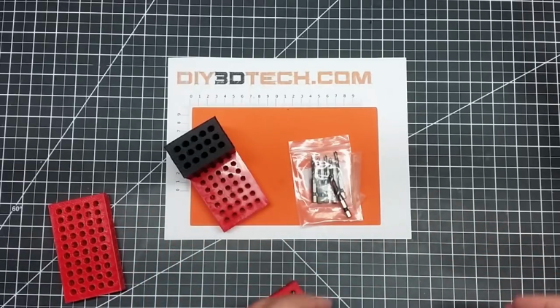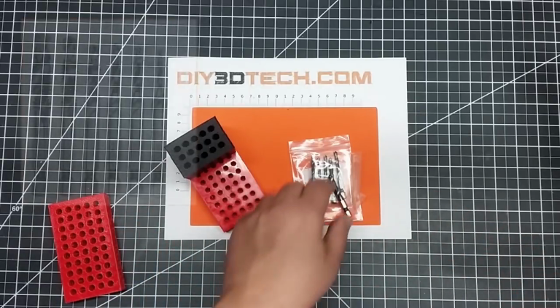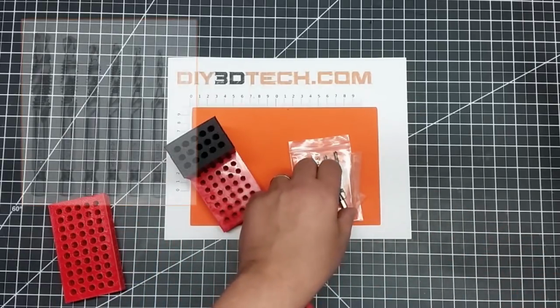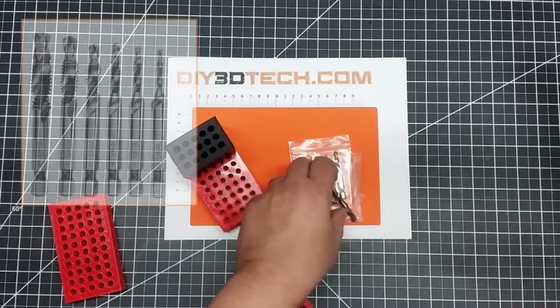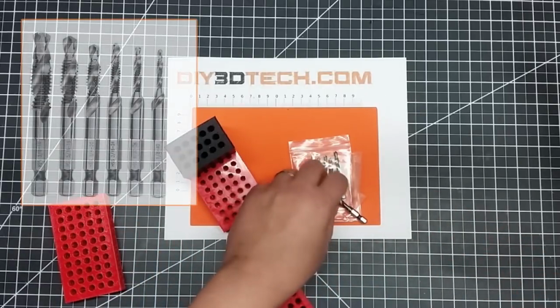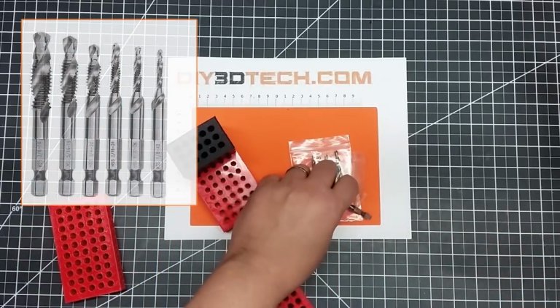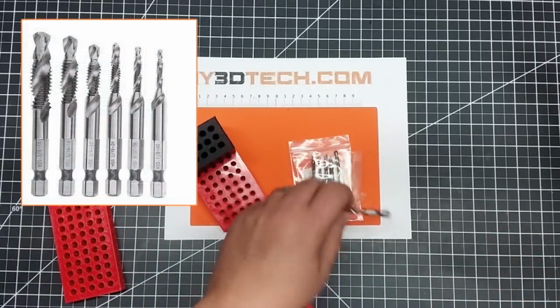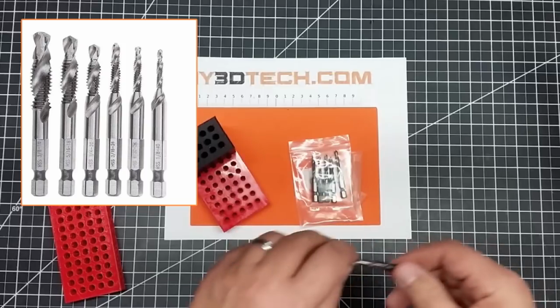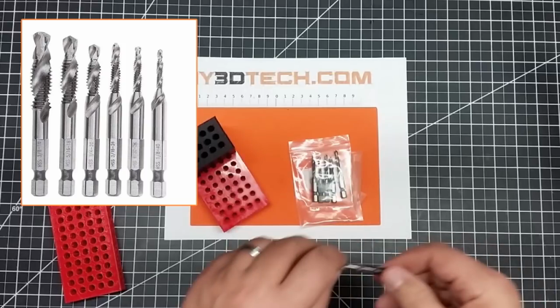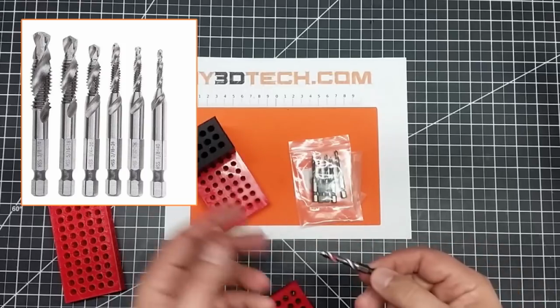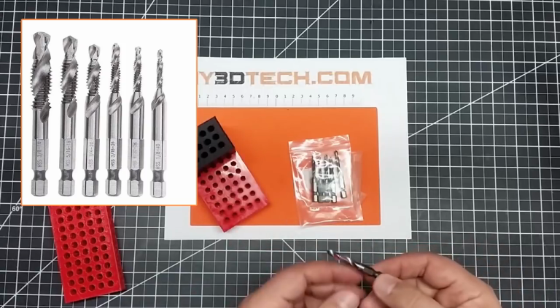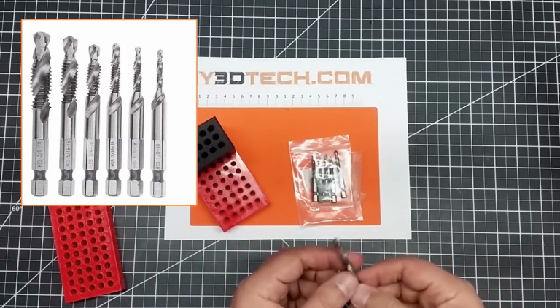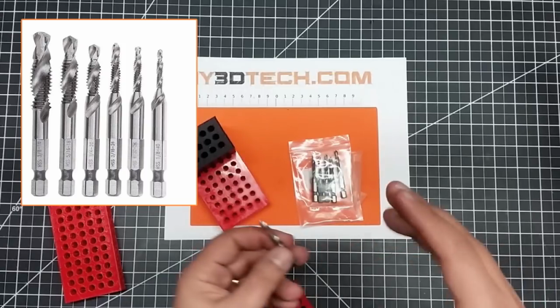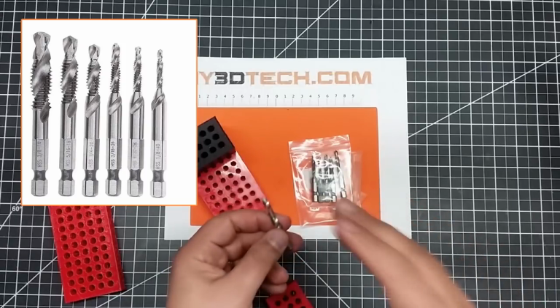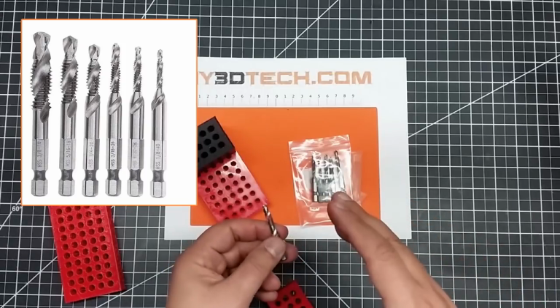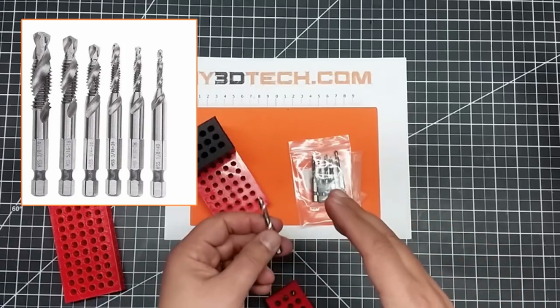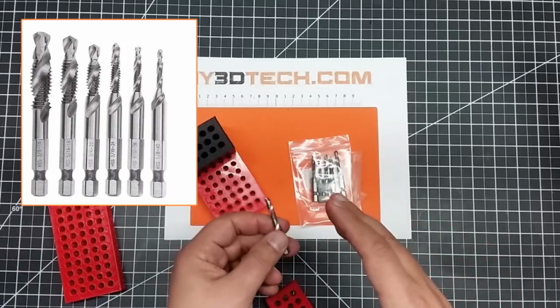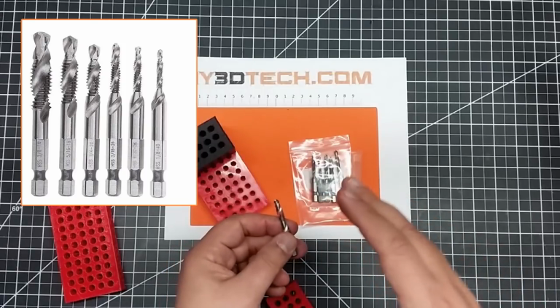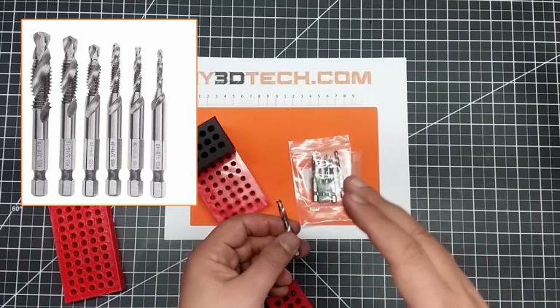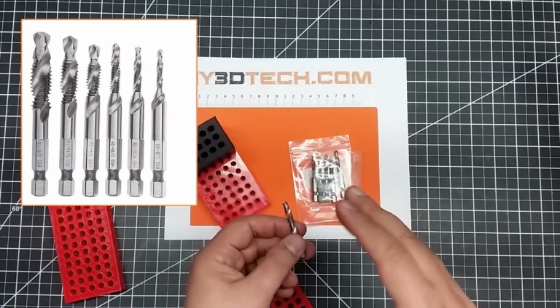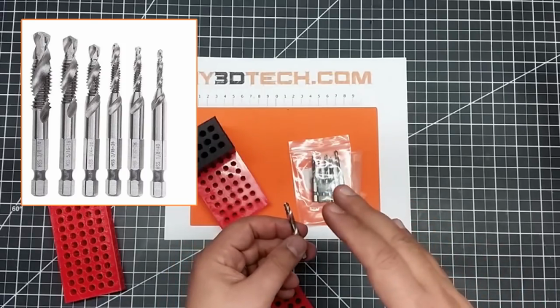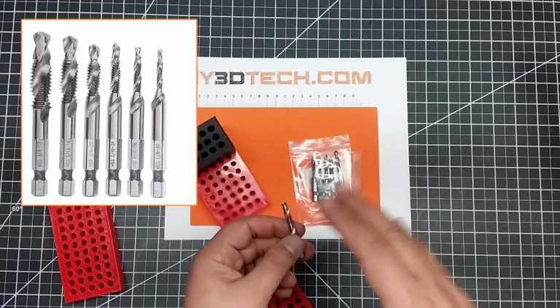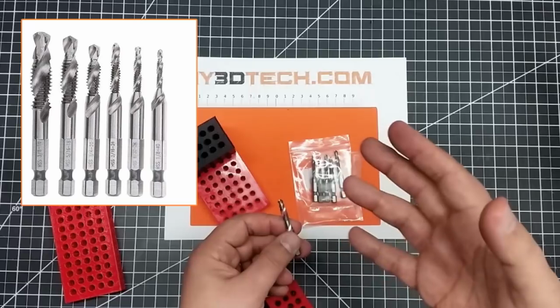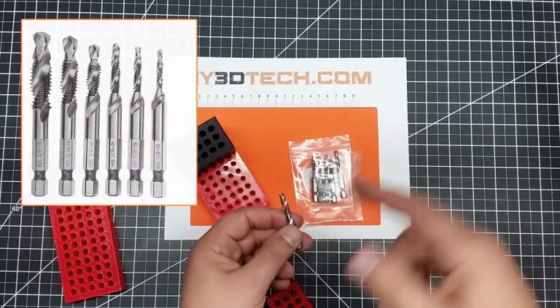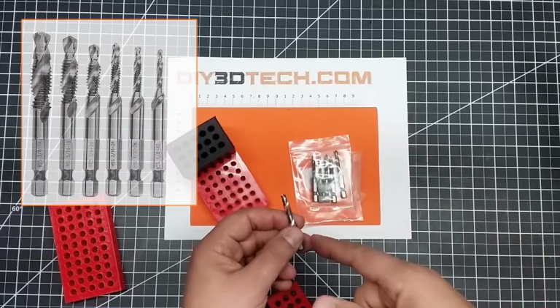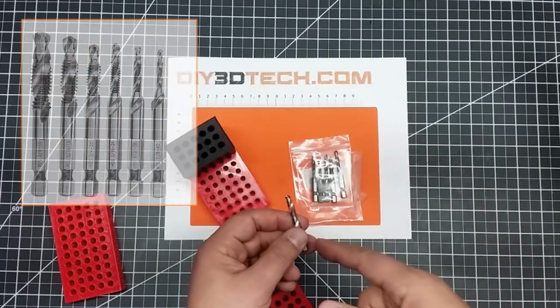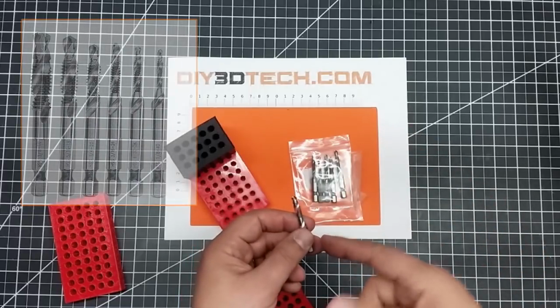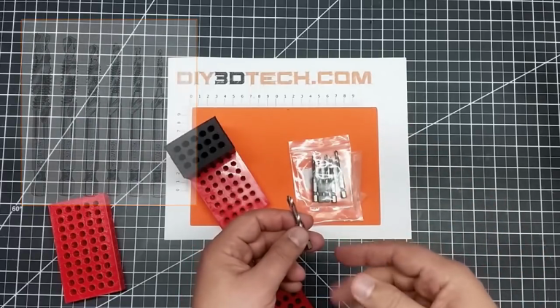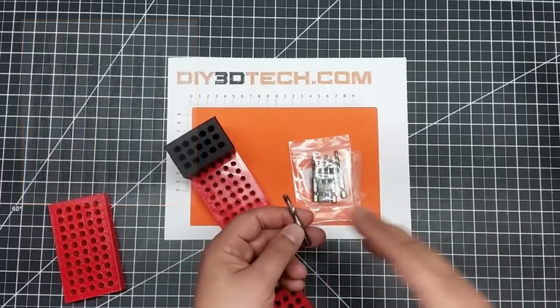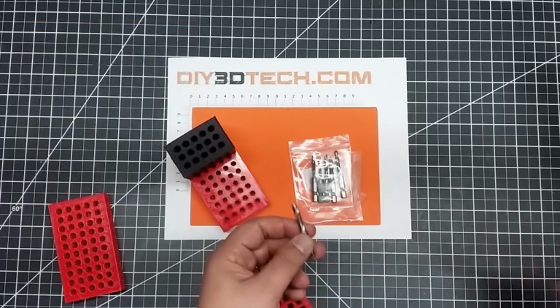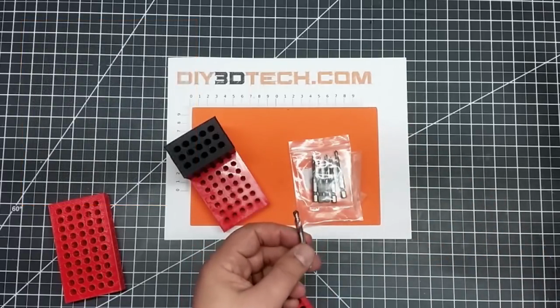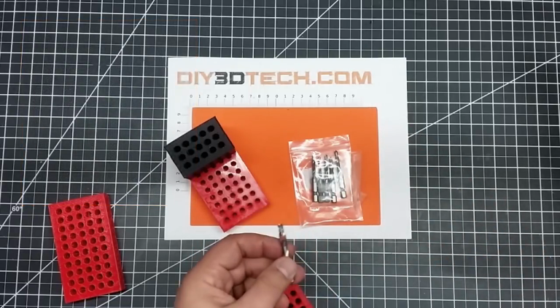One of the pieces that I didn't have at the time was a way to tap these. So I picked these up off of Amazon — they were pretty cheap. They come in both metric and imperial versions. I have the imperial version here, so this is a quarter-20.